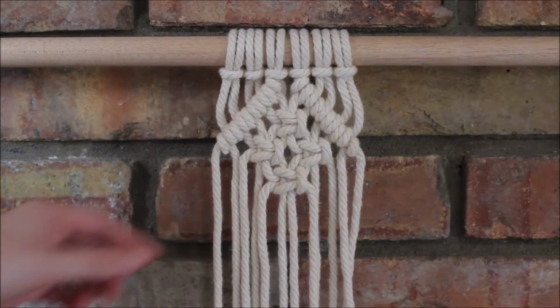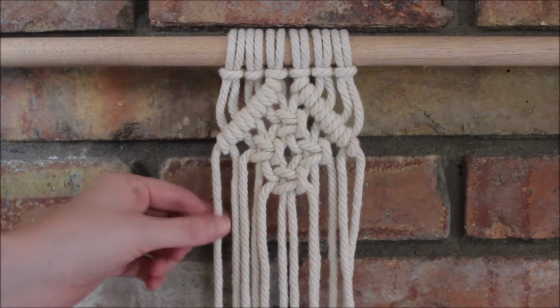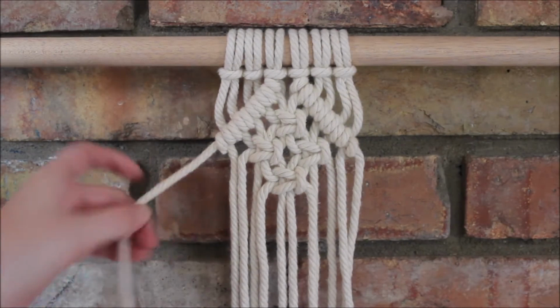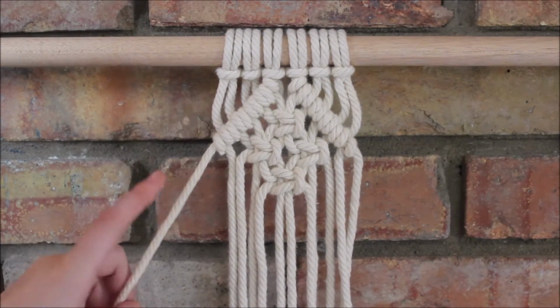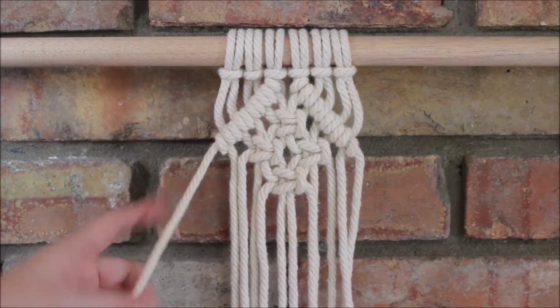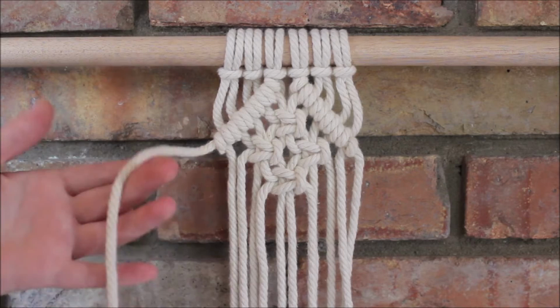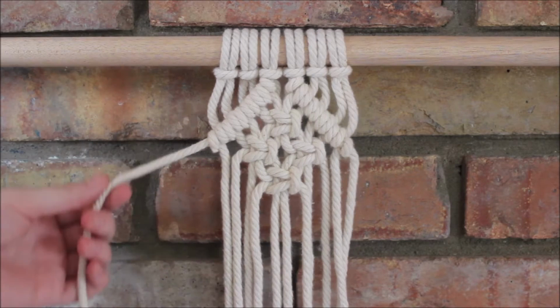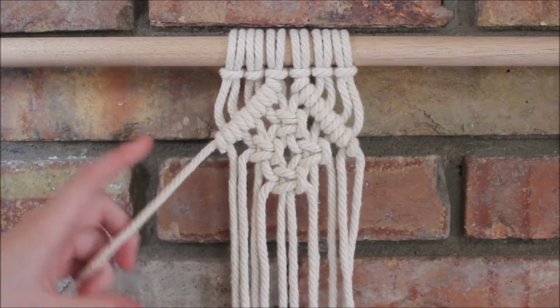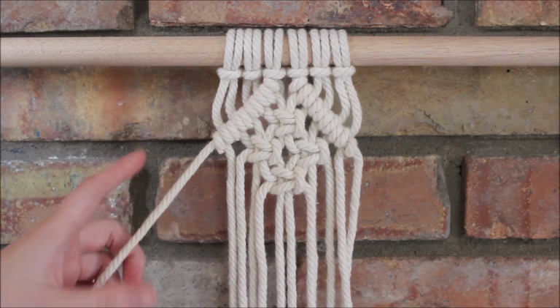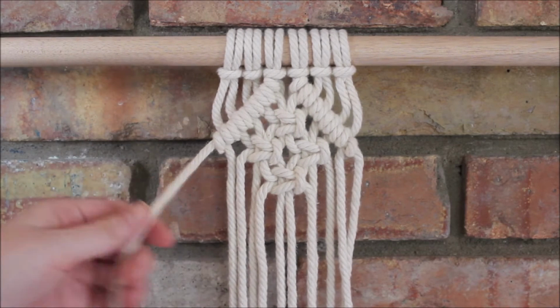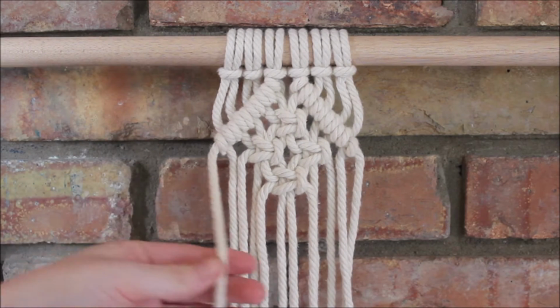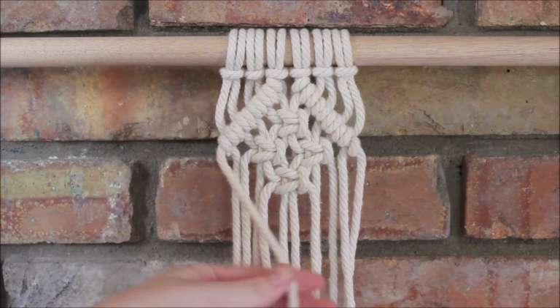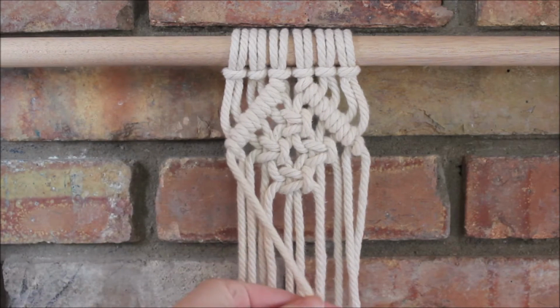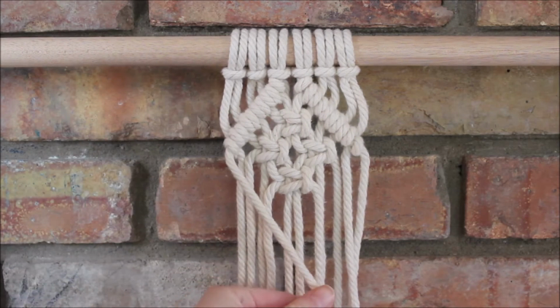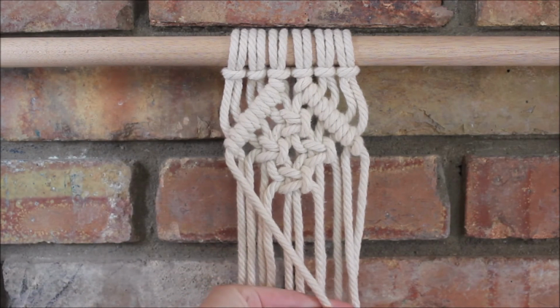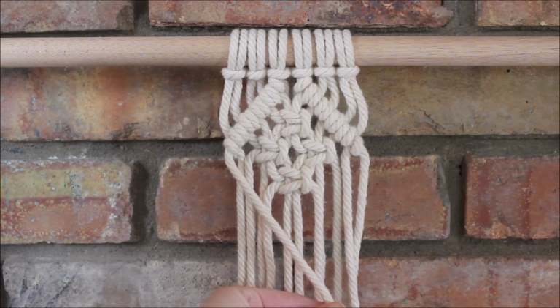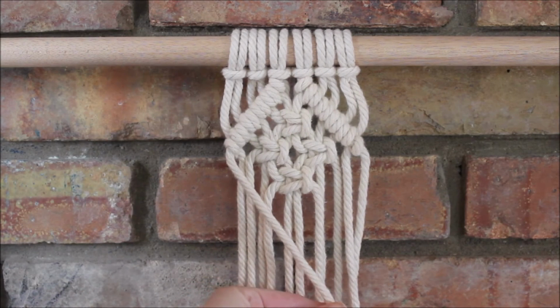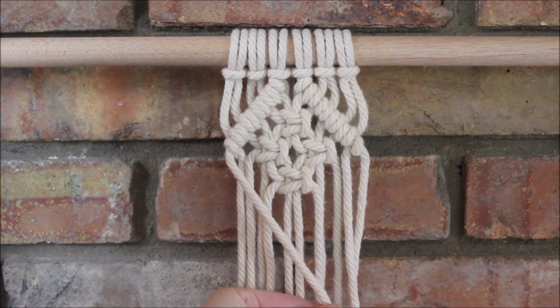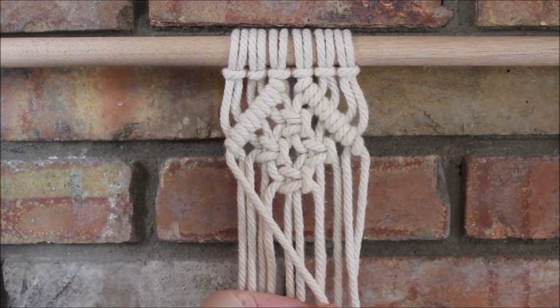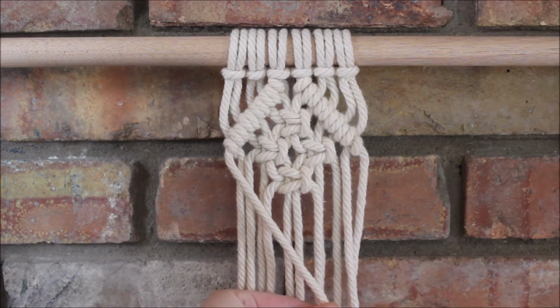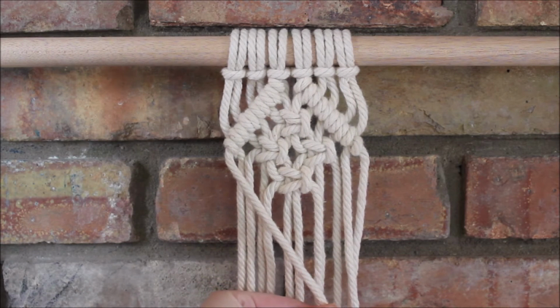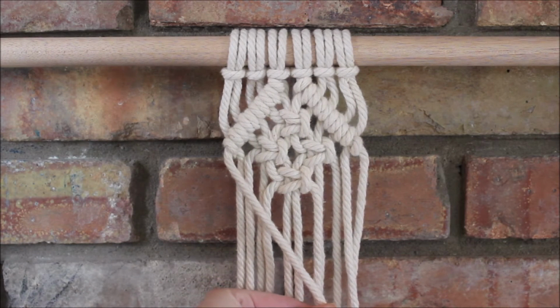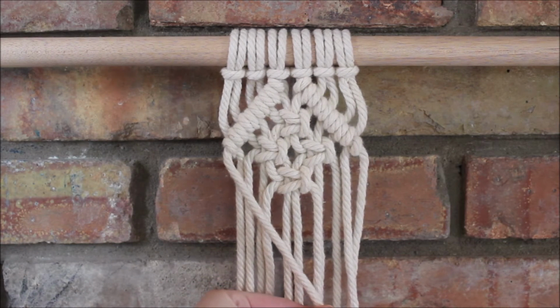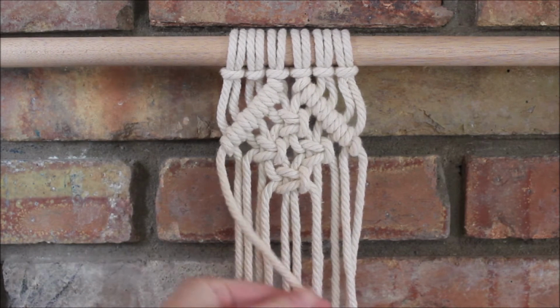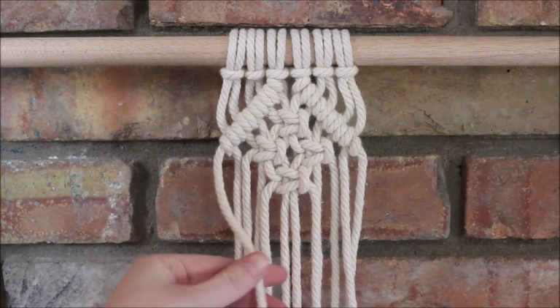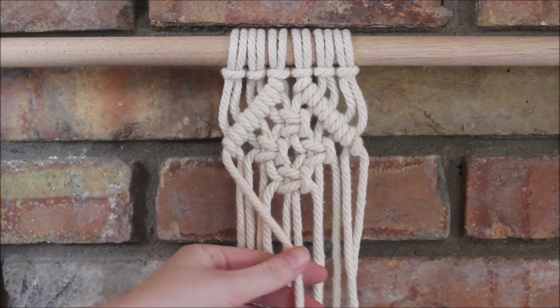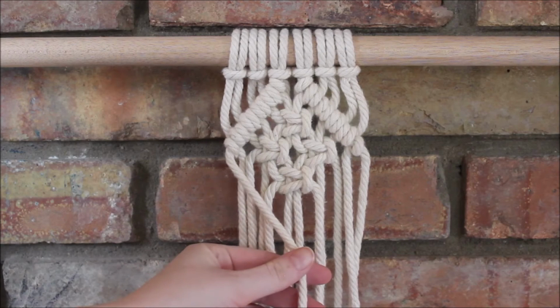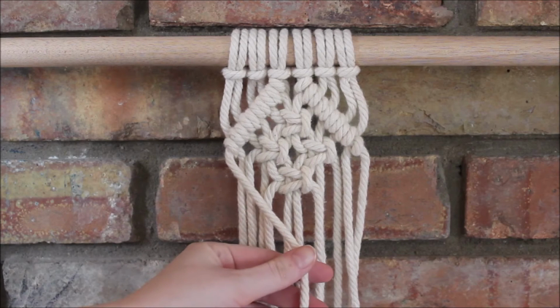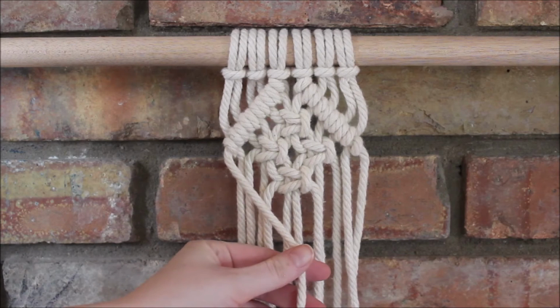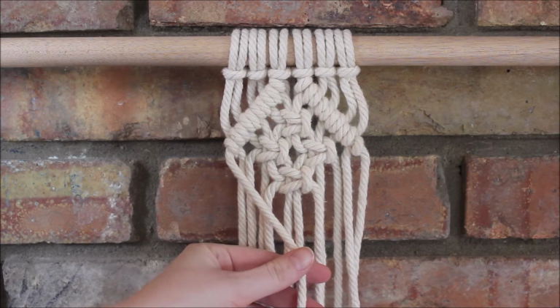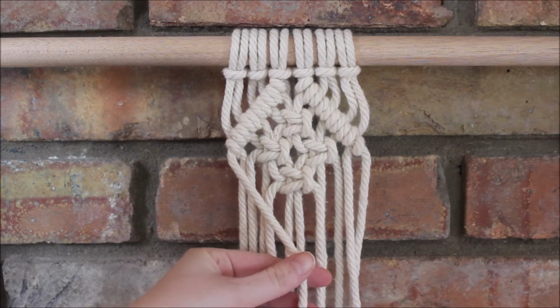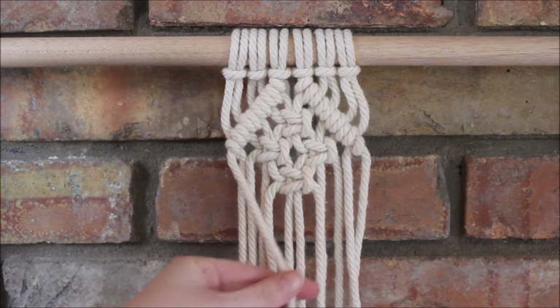Now I will take the rope here on the far left and go down to the diagonal to the right, filling in half of my little diamond shape.